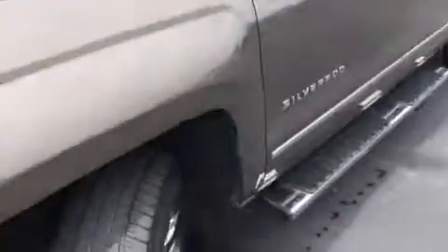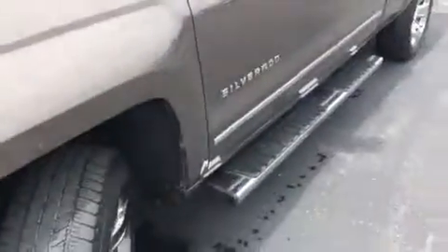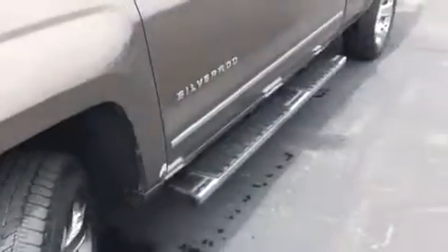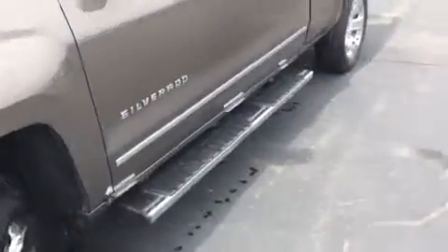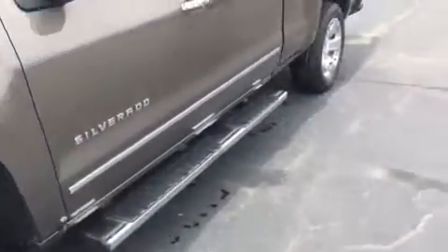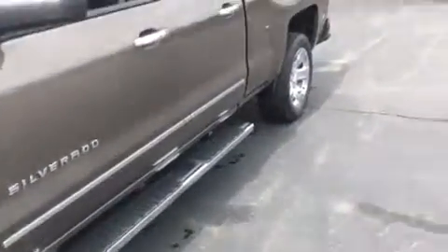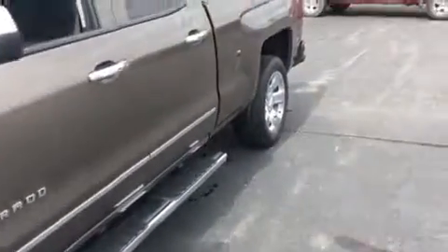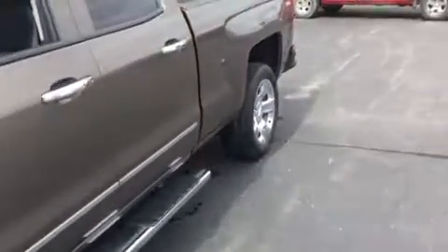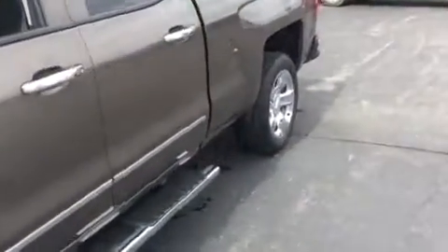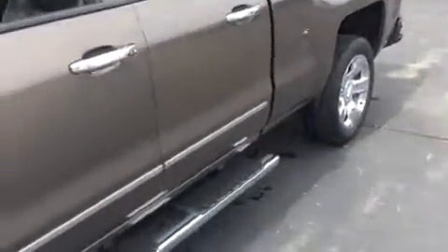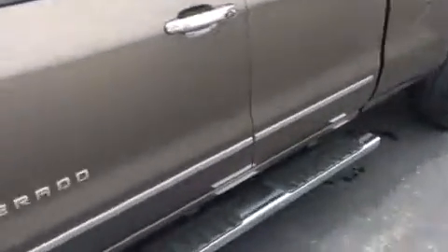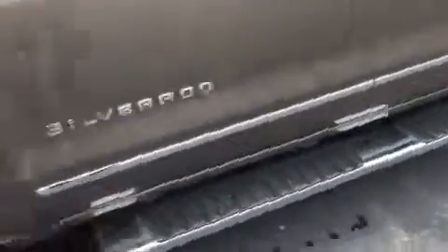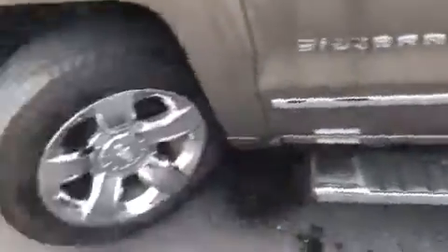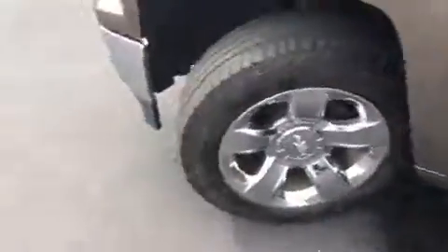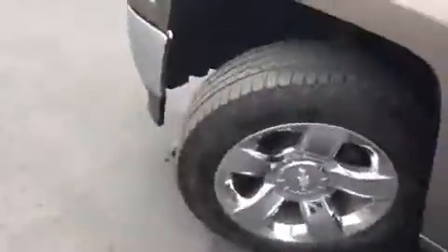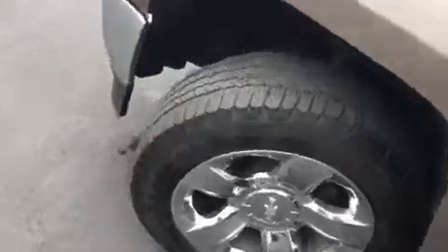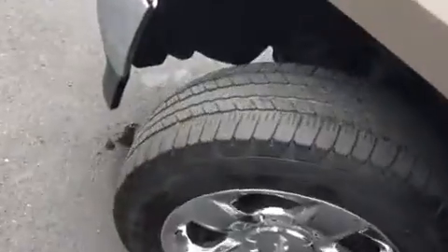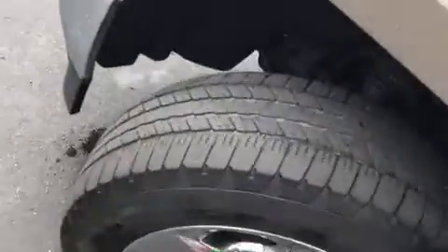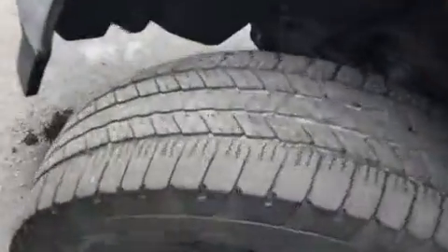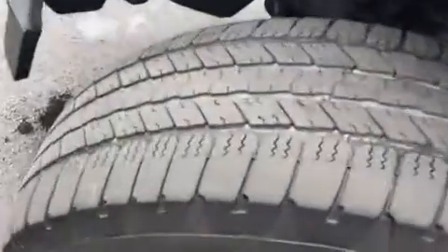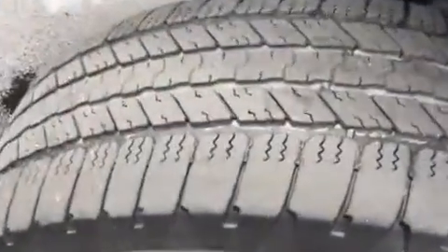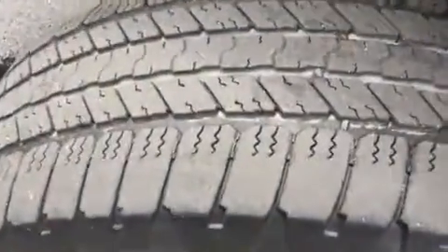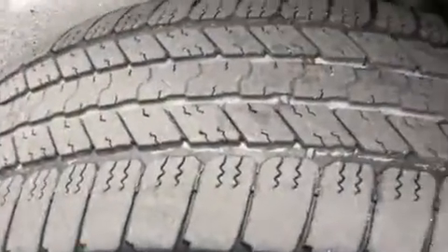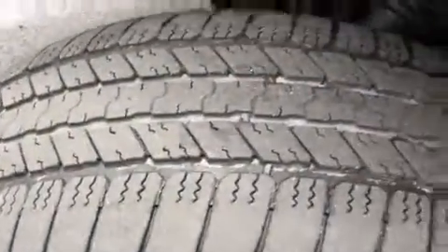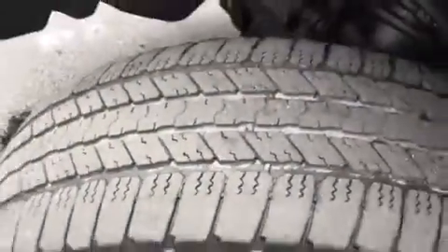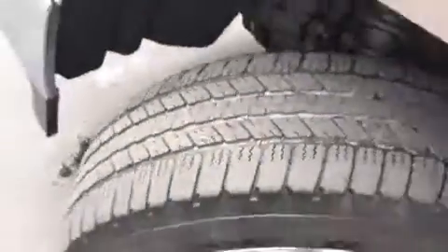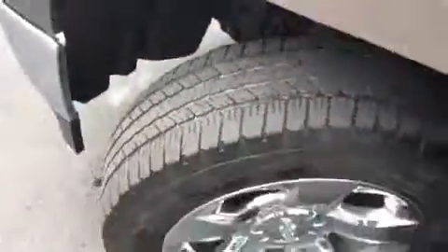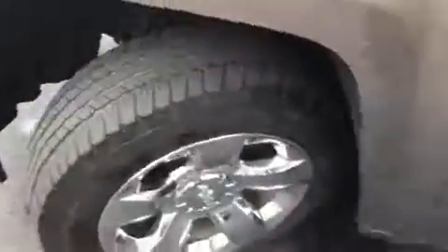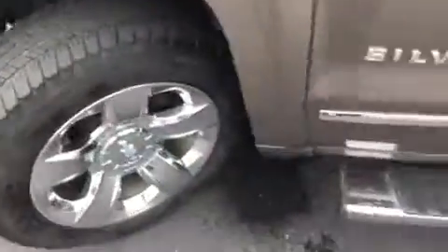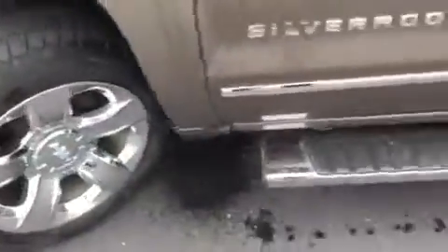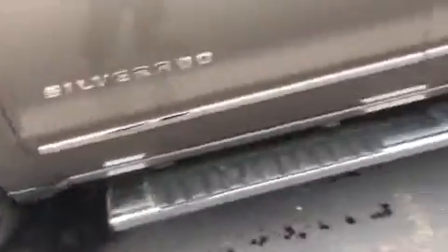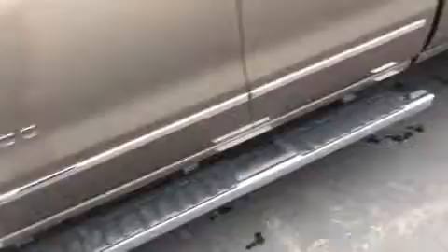Looking down the side, it has the running boards. It has chrome wheels. Tires look good — they are not brand new, but they are good.